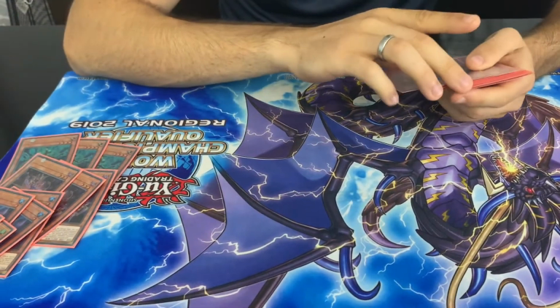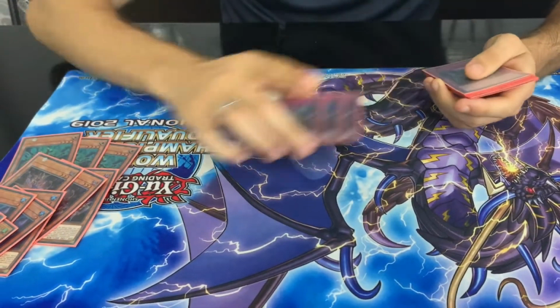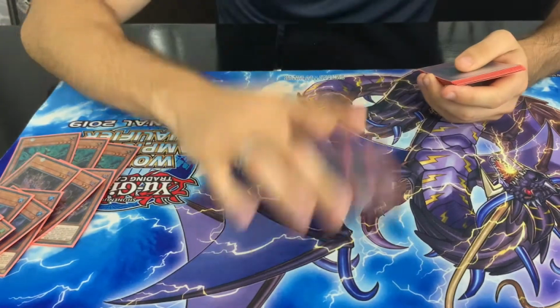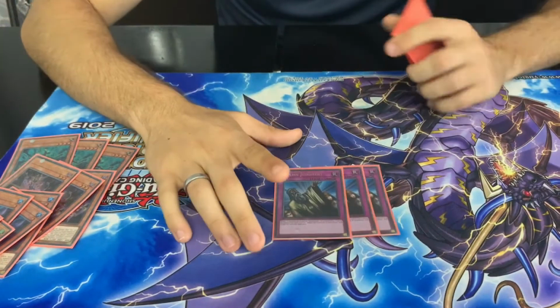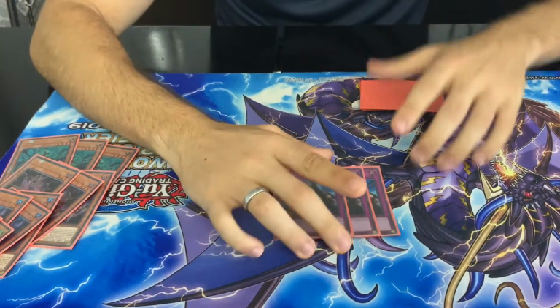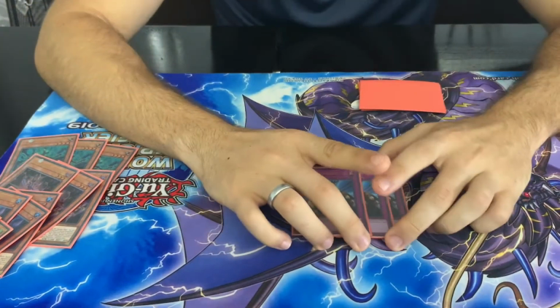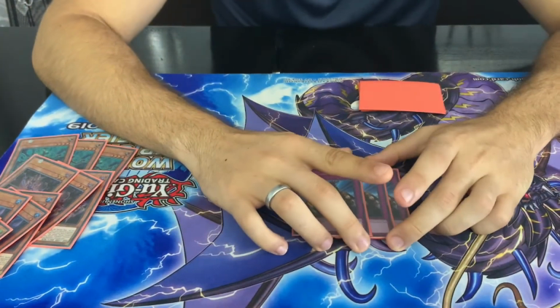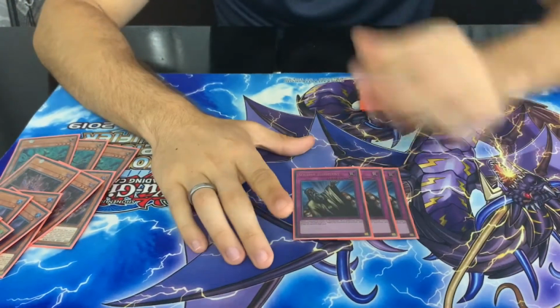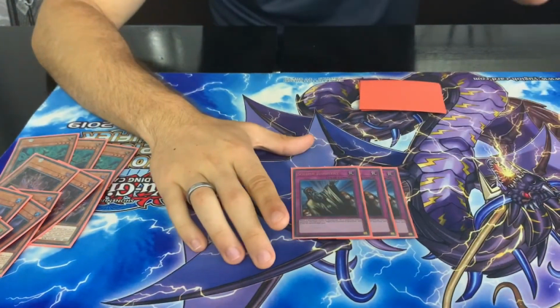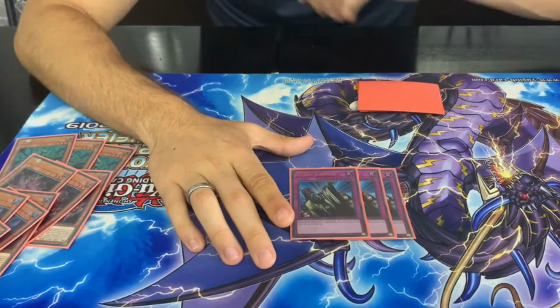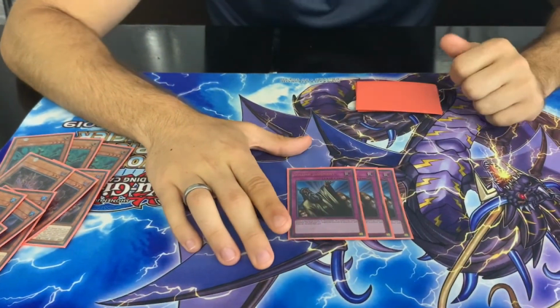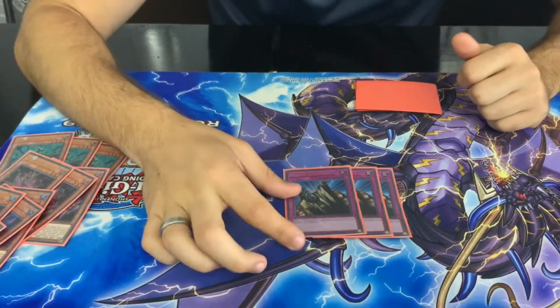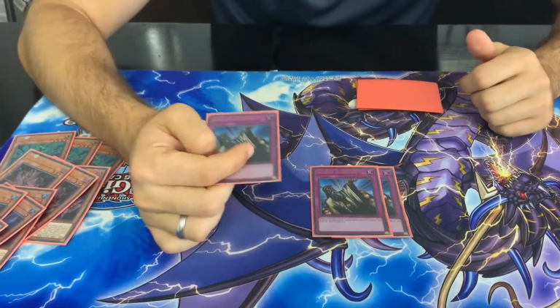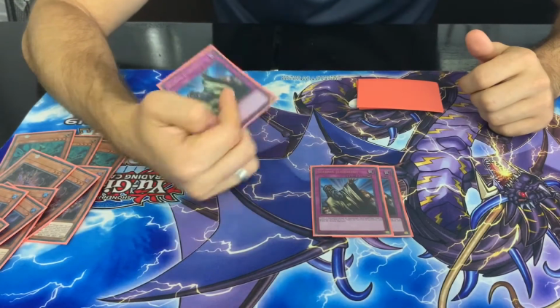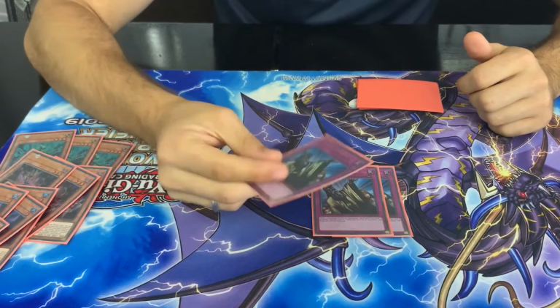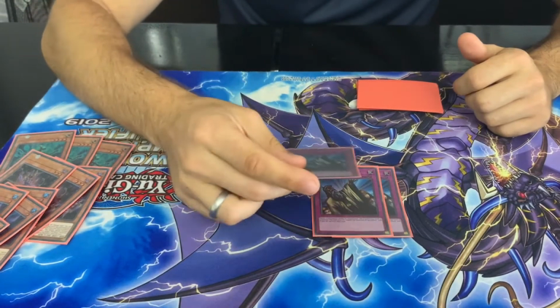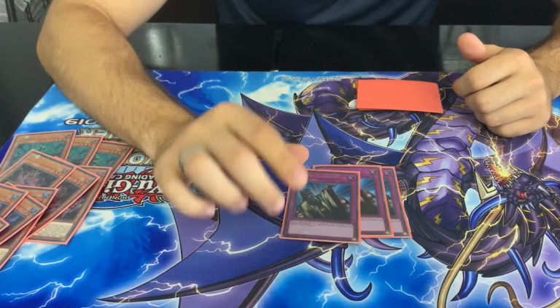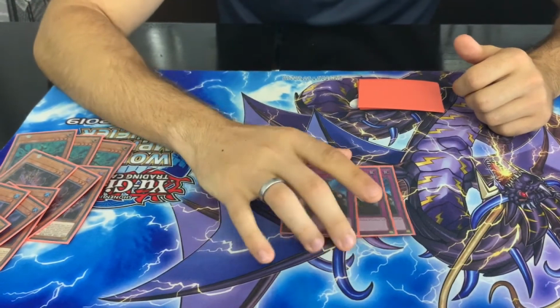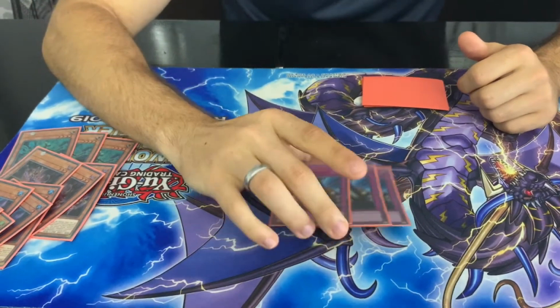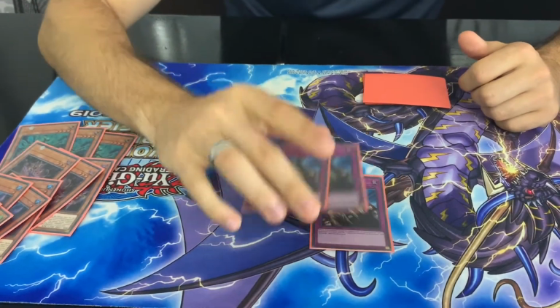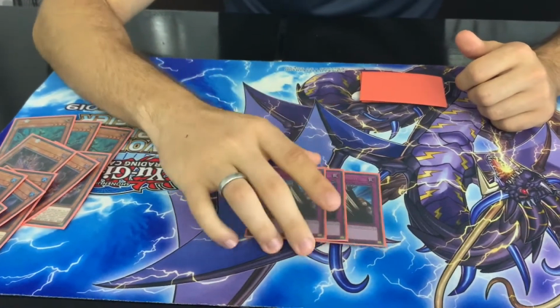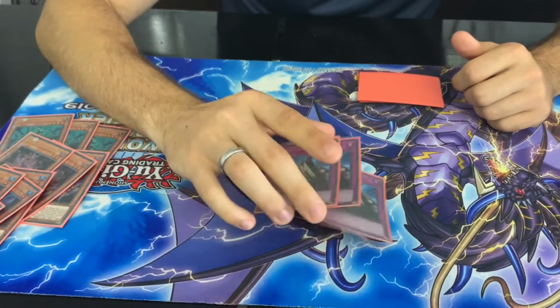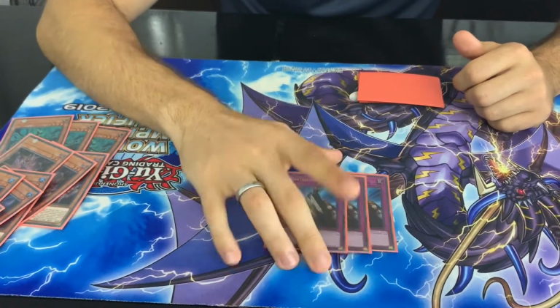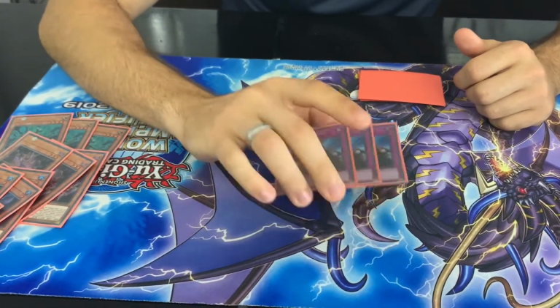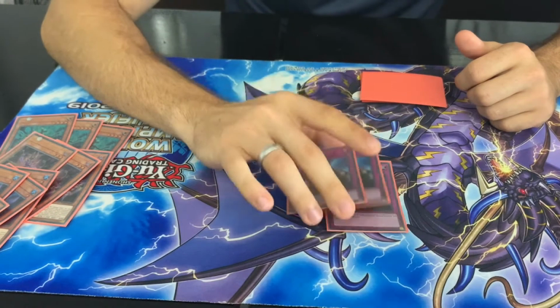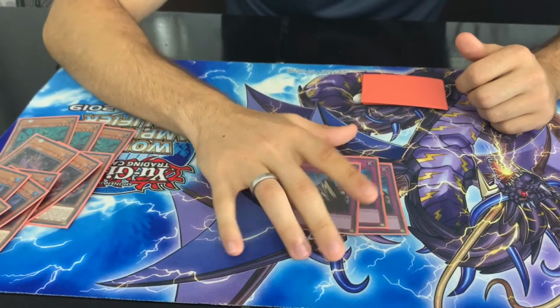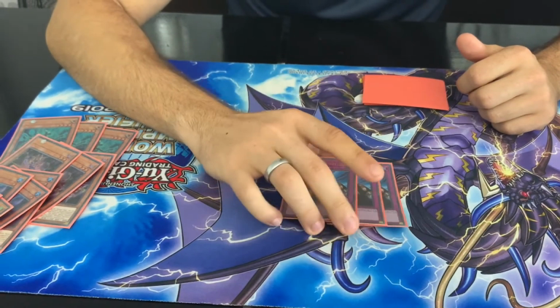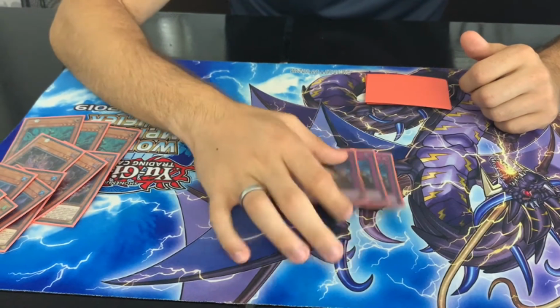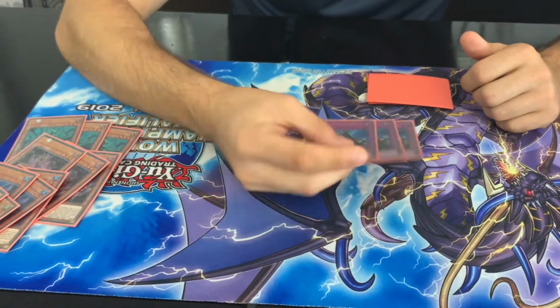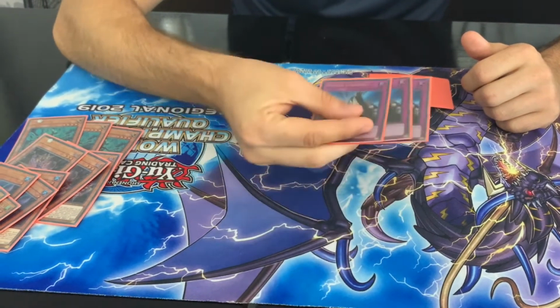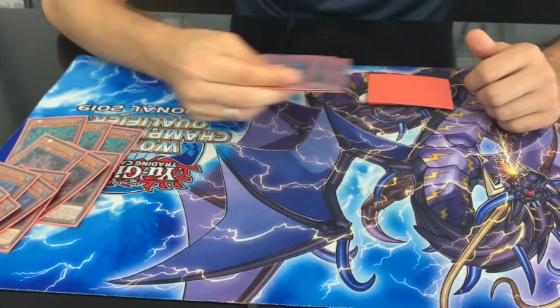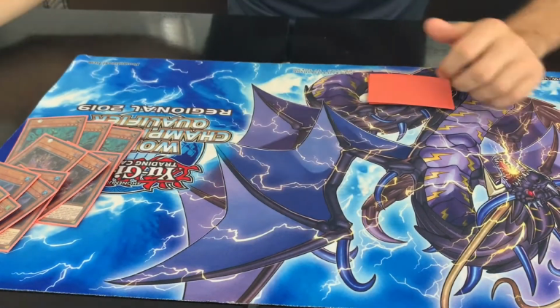Moving on to the generic traps here — we play Triple Solemn Judgment. This is basically just saying no to your opponent by paying half your life points. We play 3 of this because it will never kill you since it always just halves your LP. This is the only Solemn package that we play.